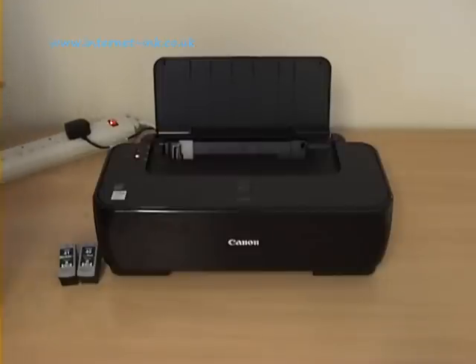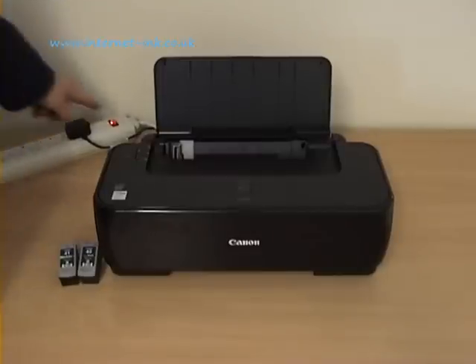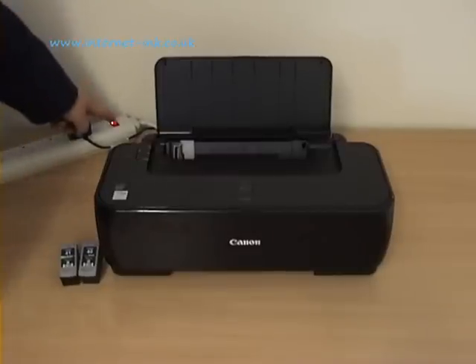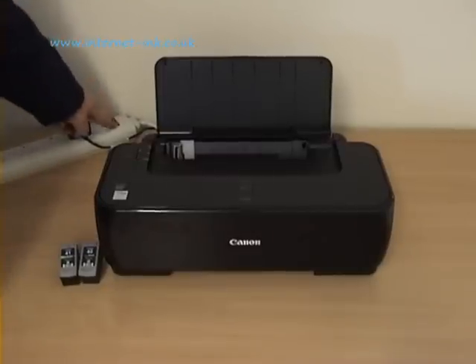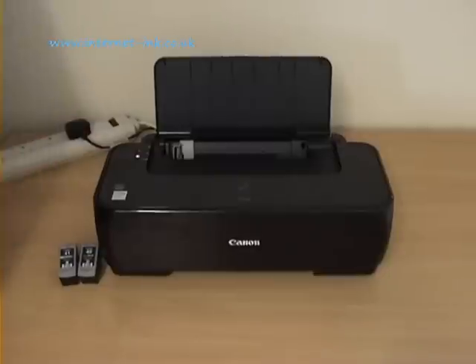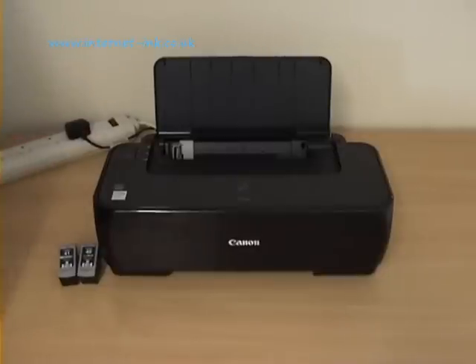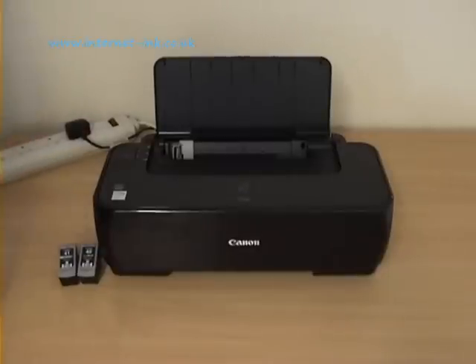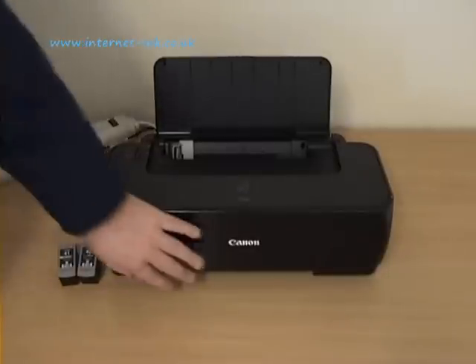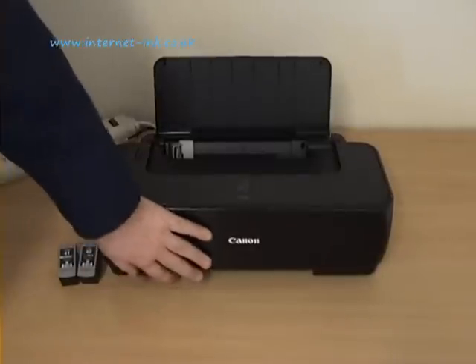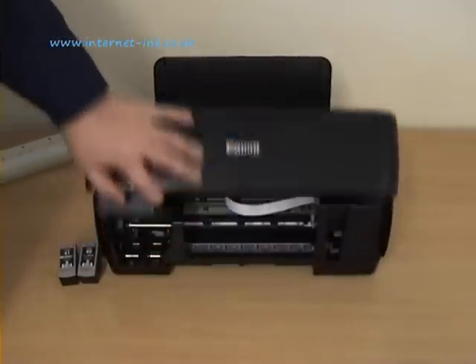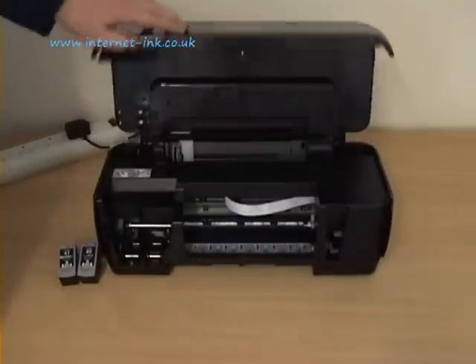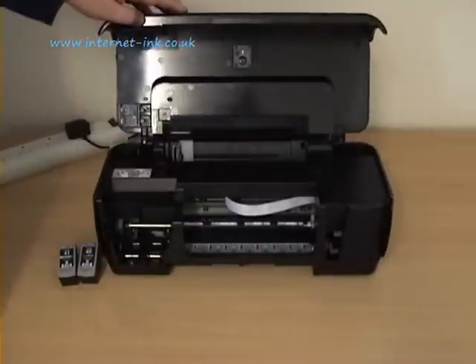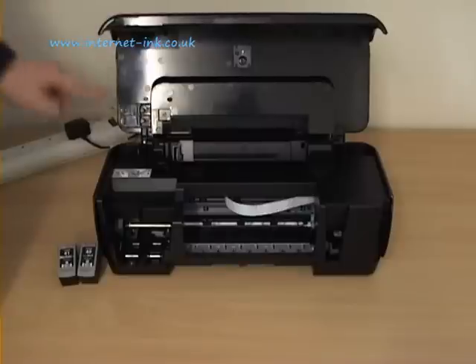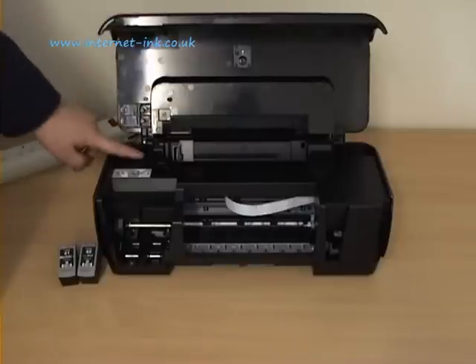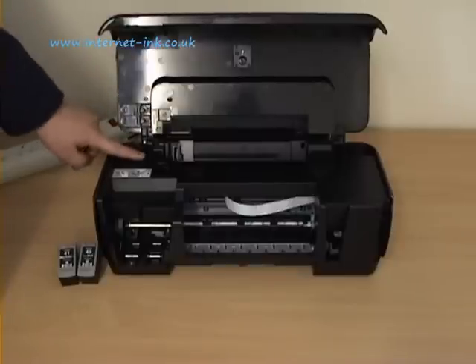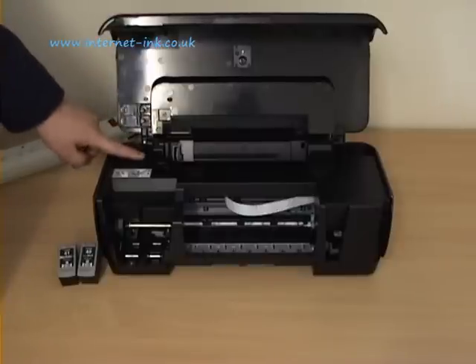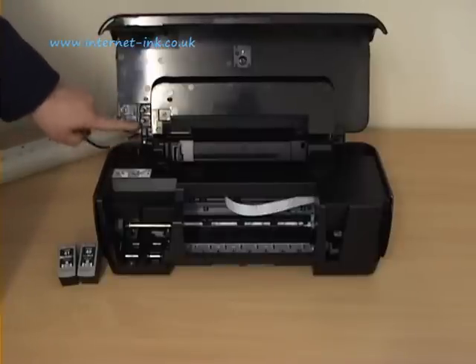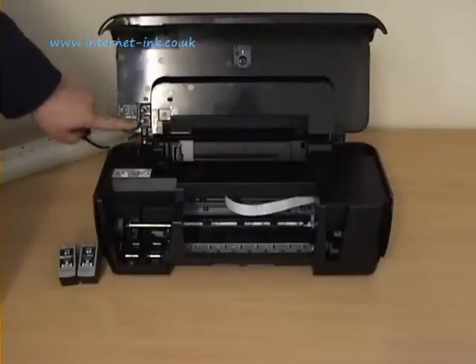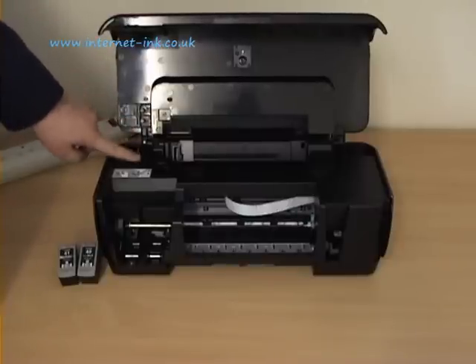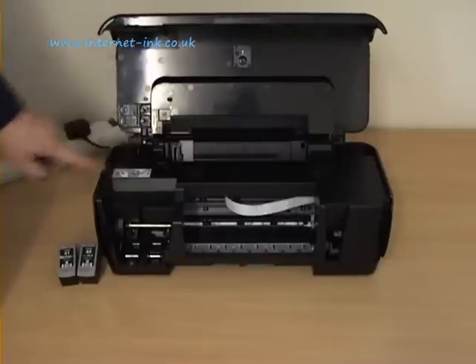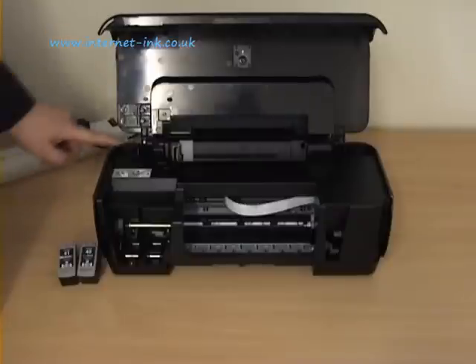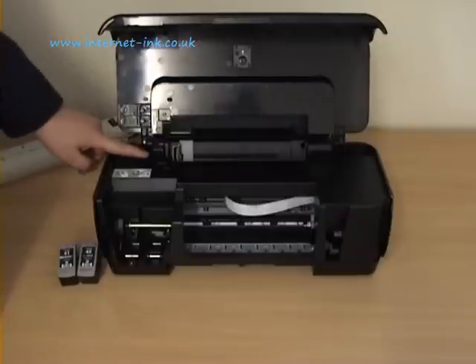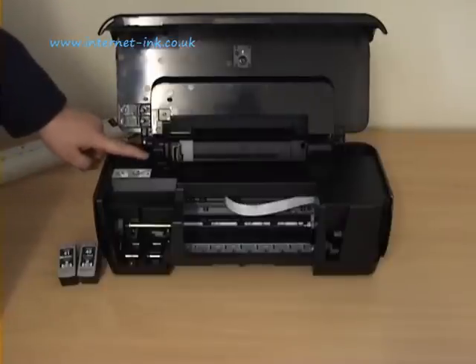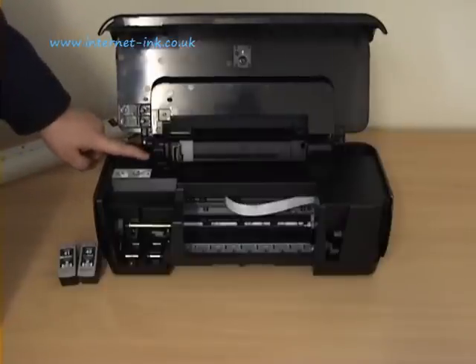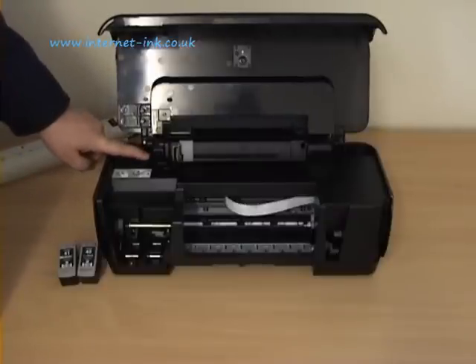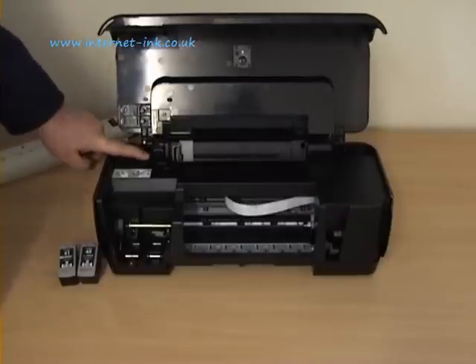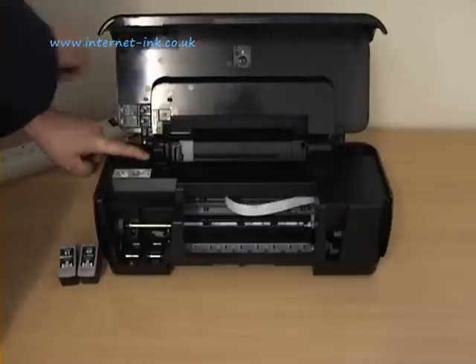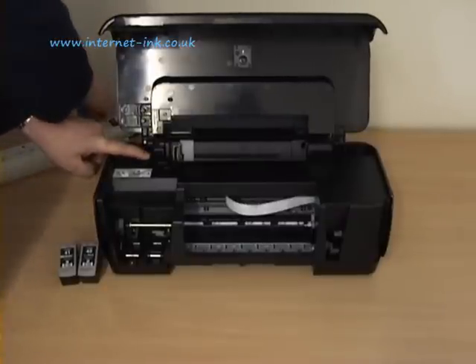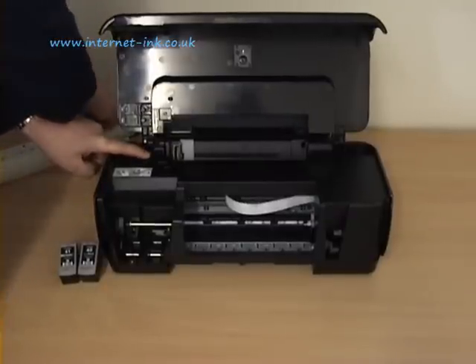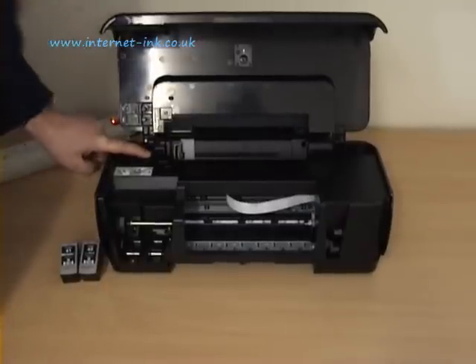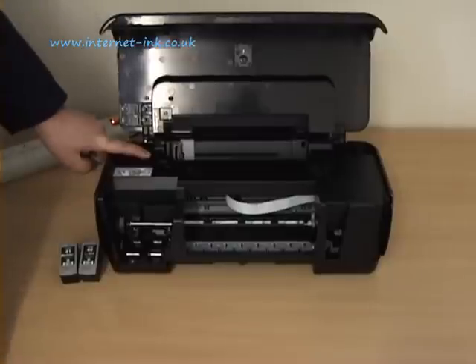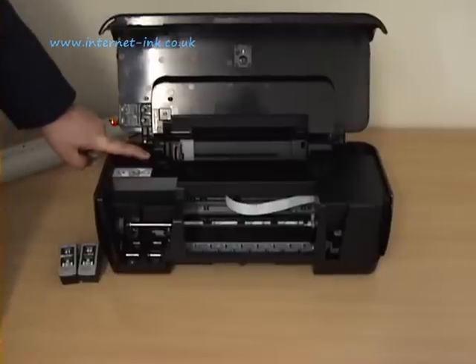Start by turning the printer off at the wall. Lift the cover. This button here represents the on button. Hold this down. Turn your printer back on at the wall.